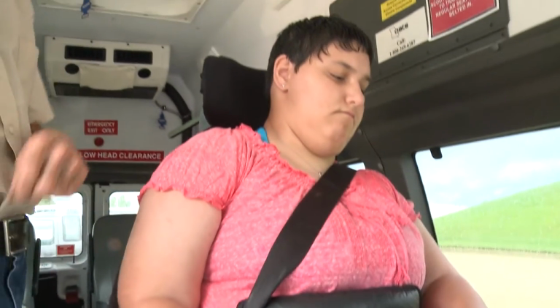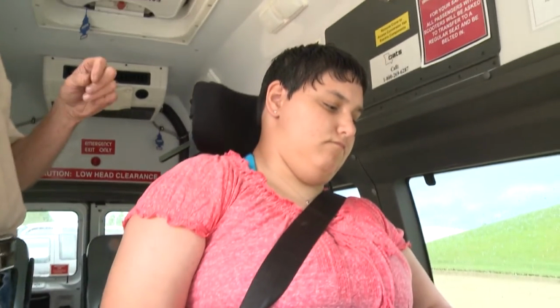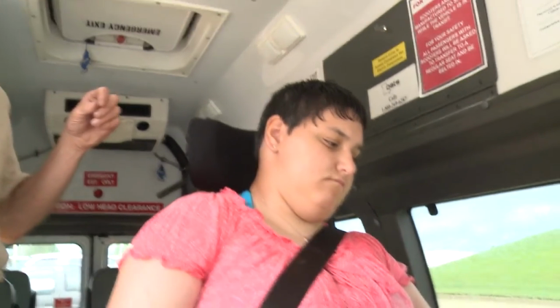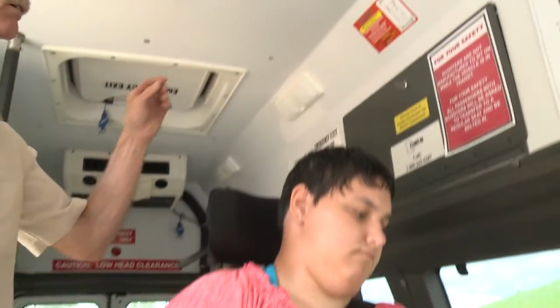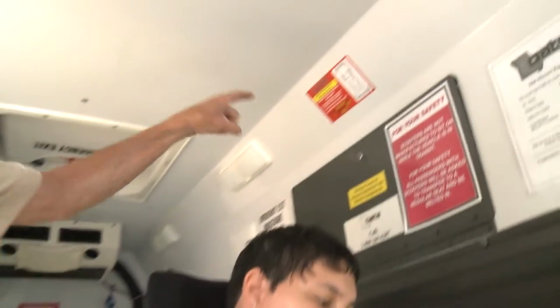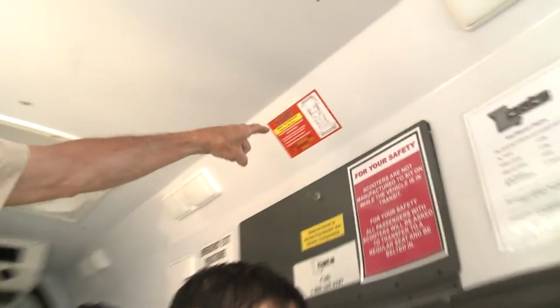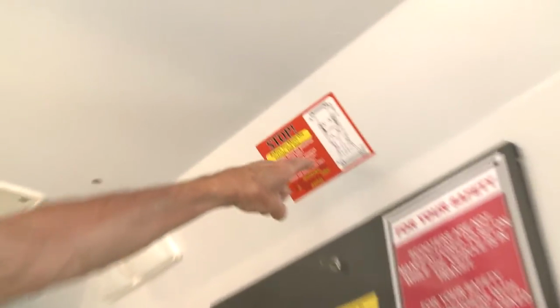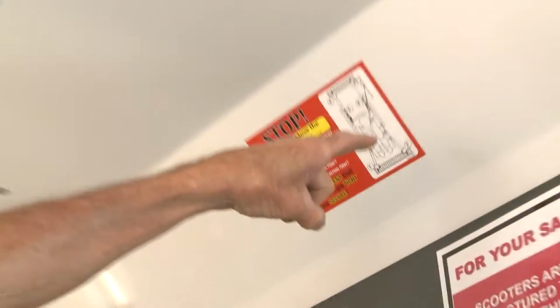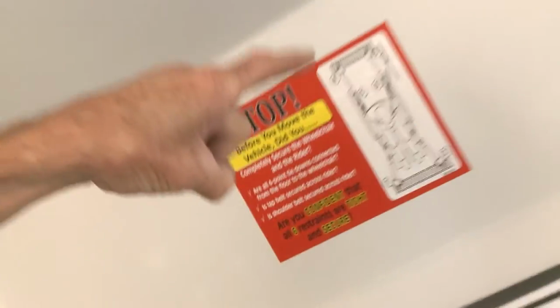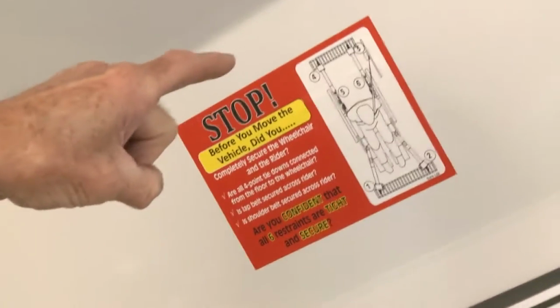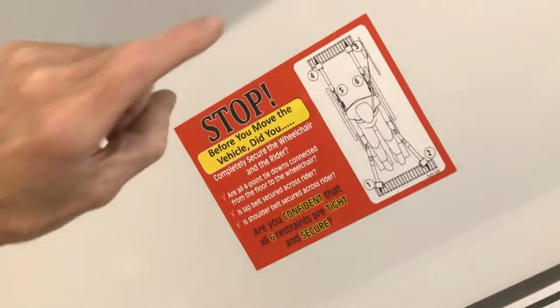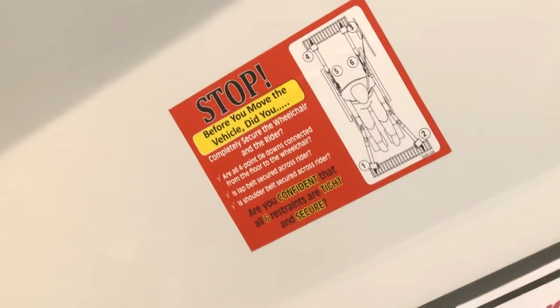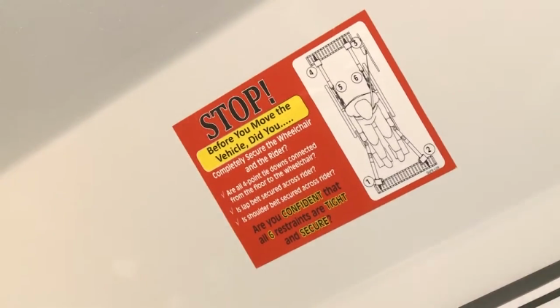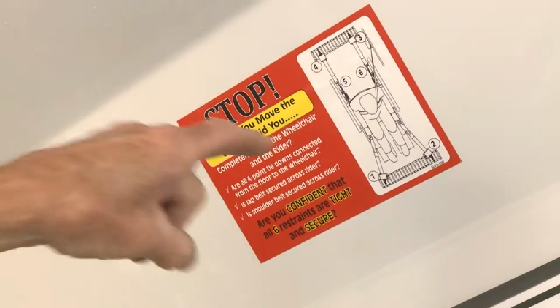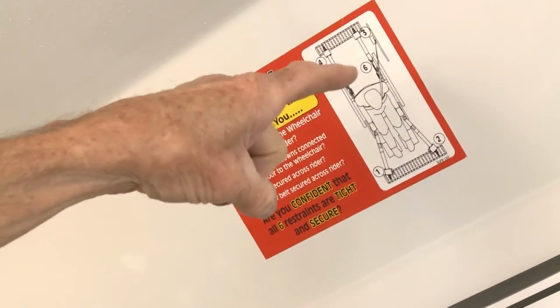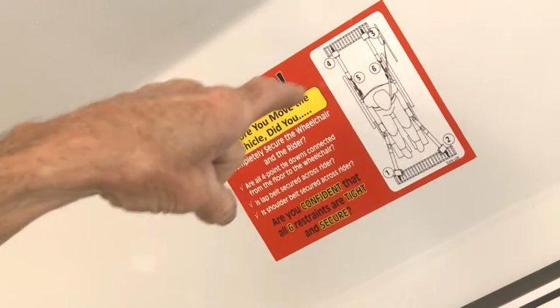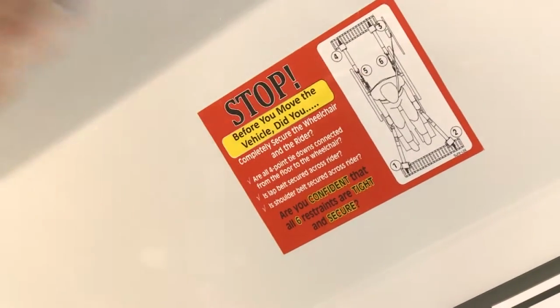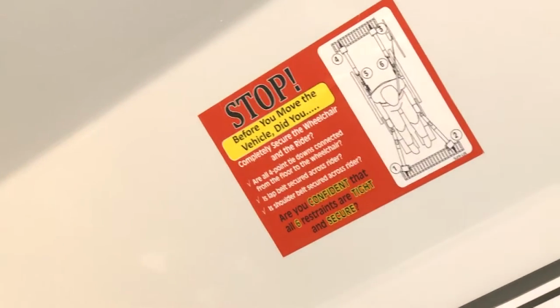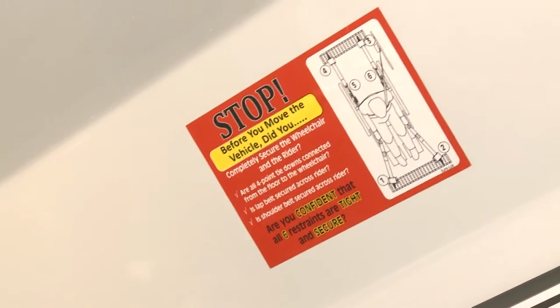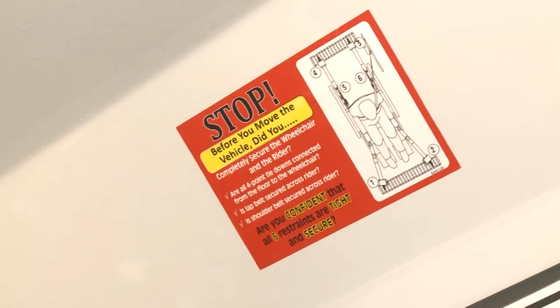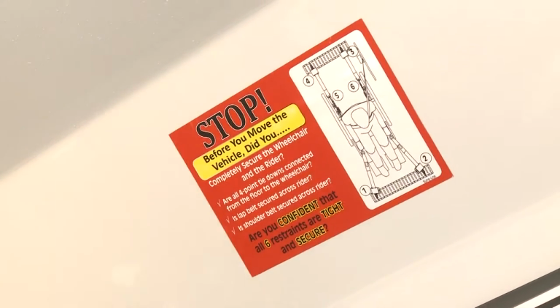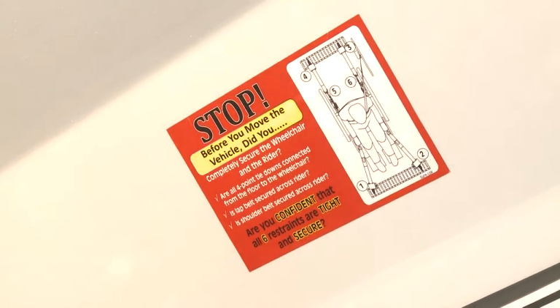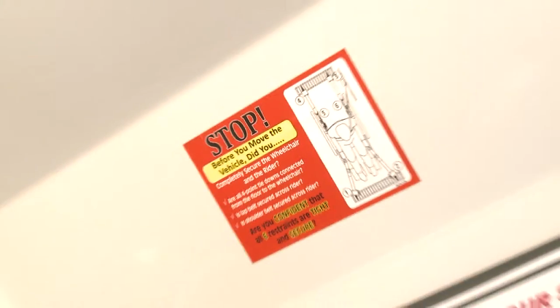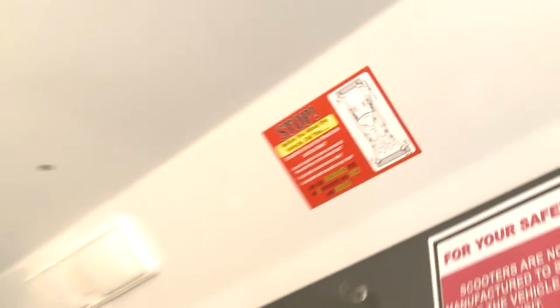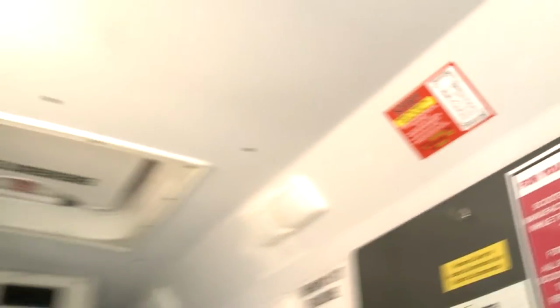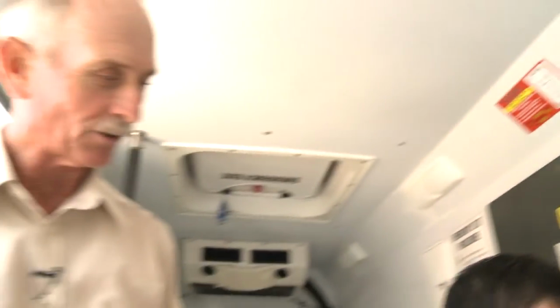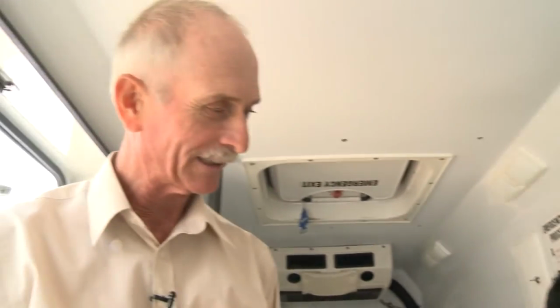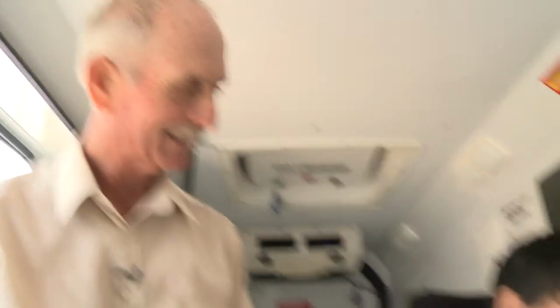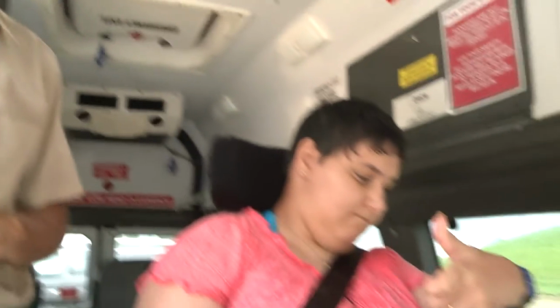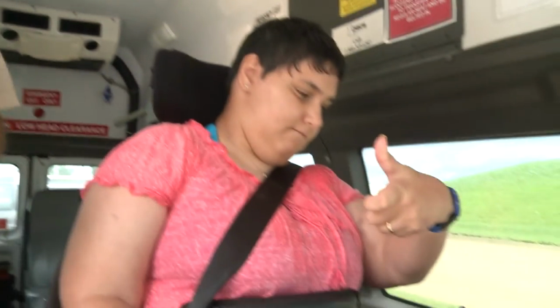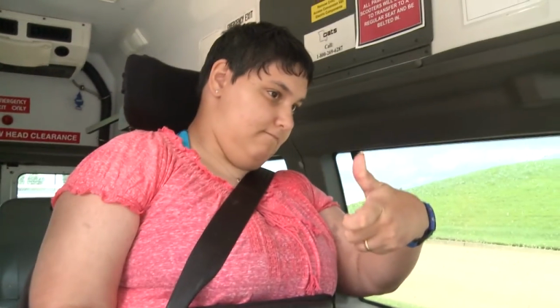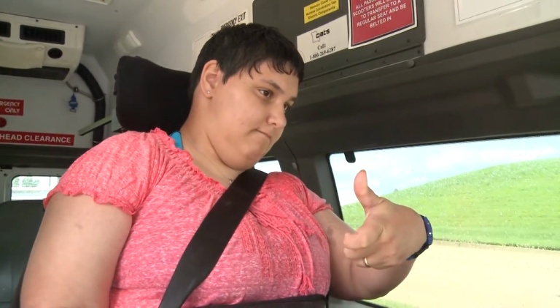We're going to check our VCAL: one, two, three, four mobility aid securements; five, six occupant restraints — correctly secured. Are we ready to go, Ashley? Good, thank you.